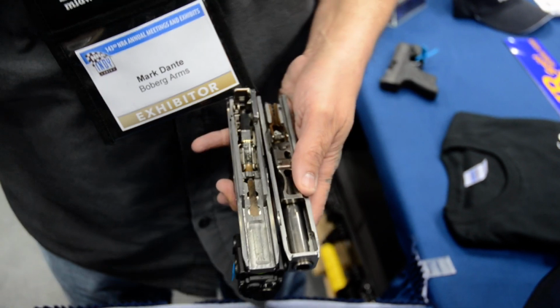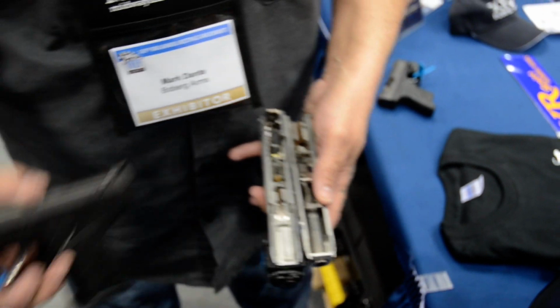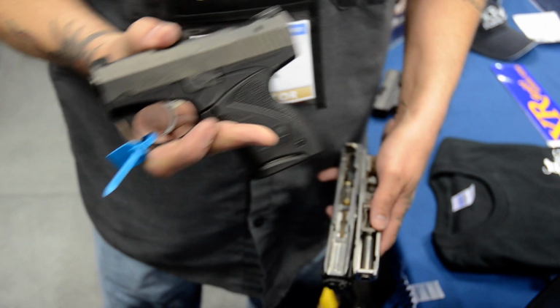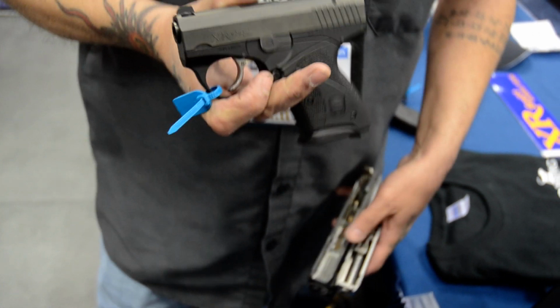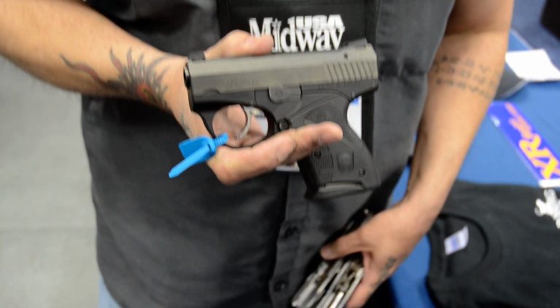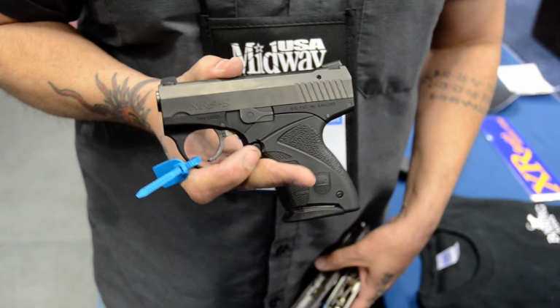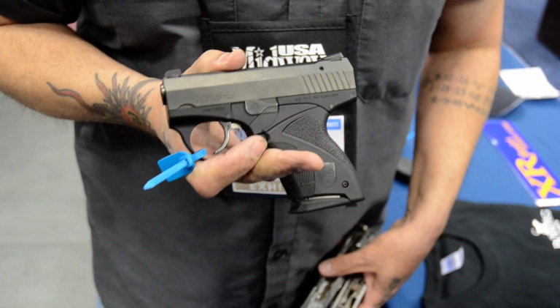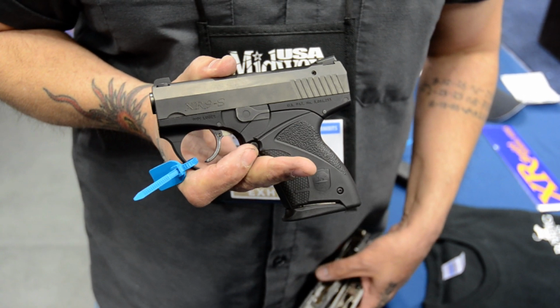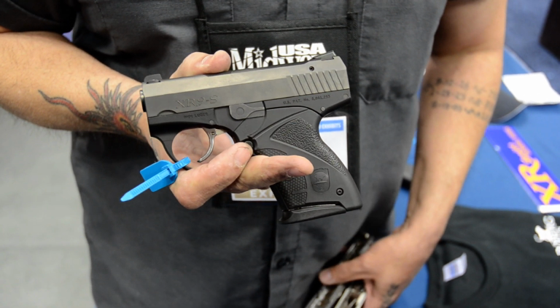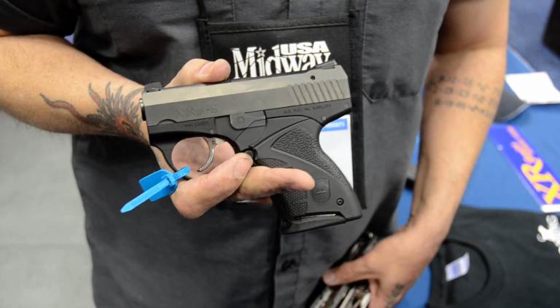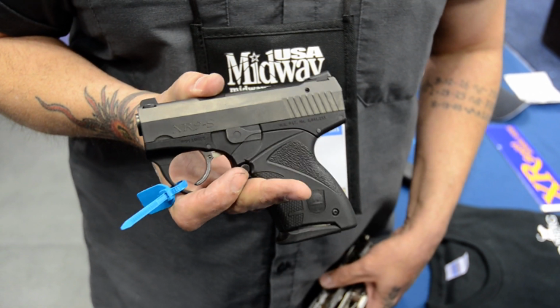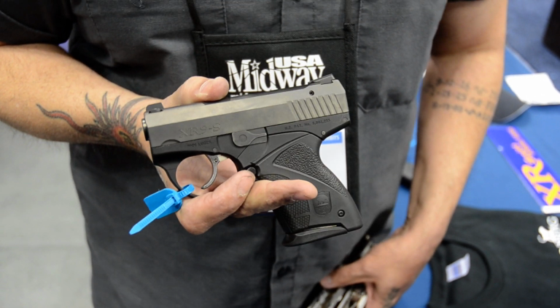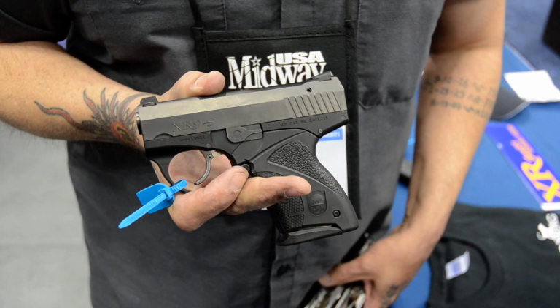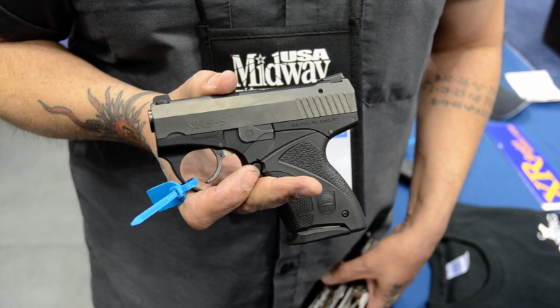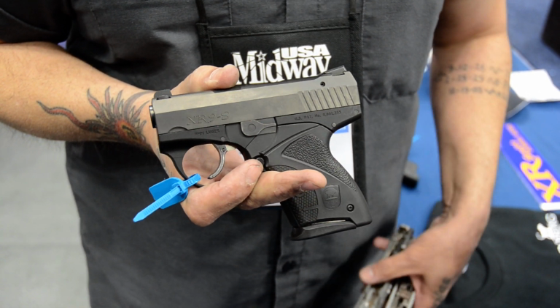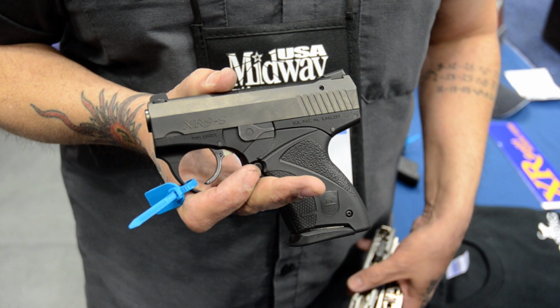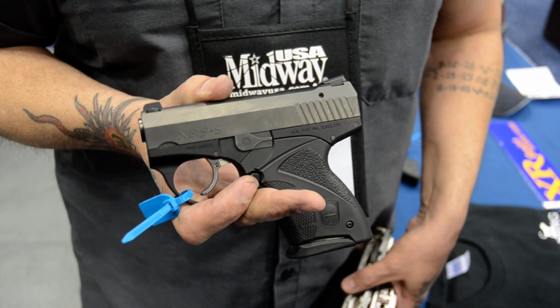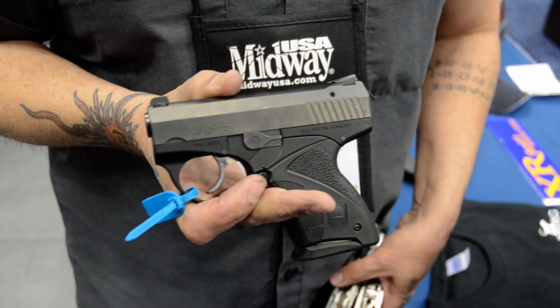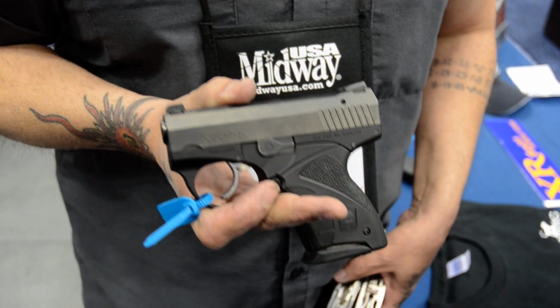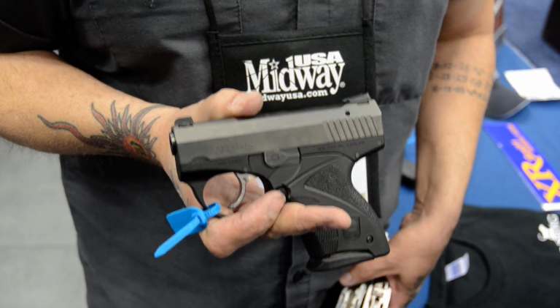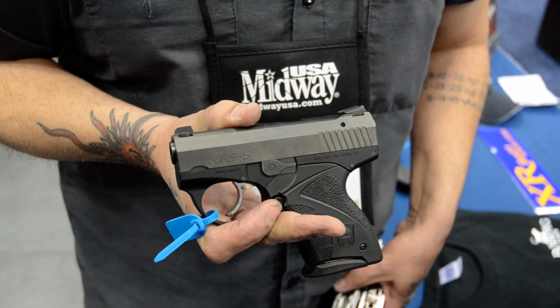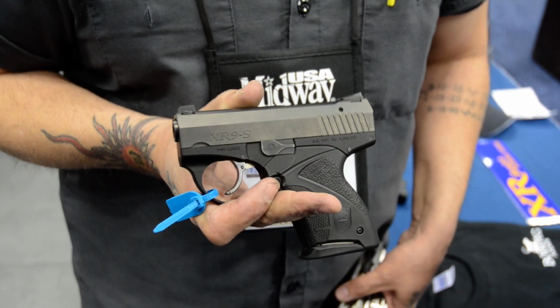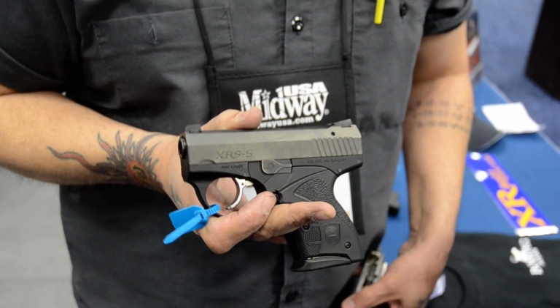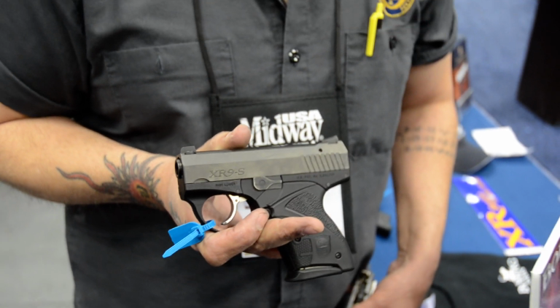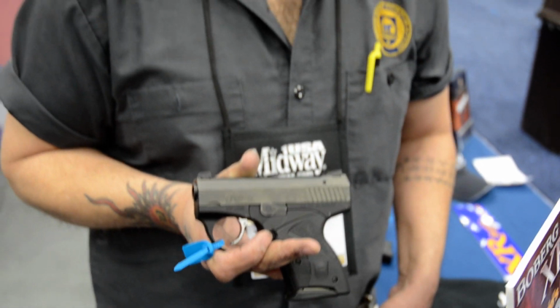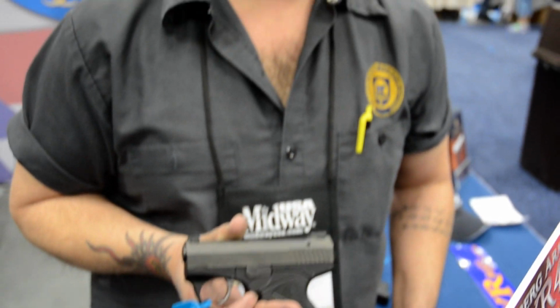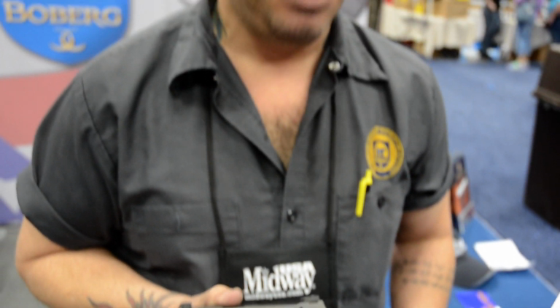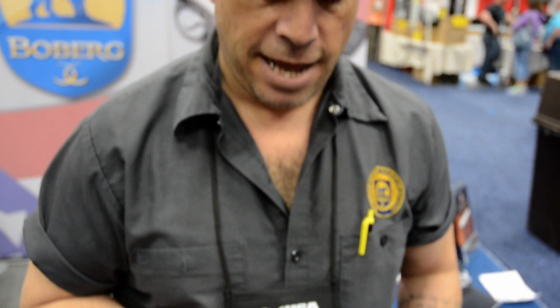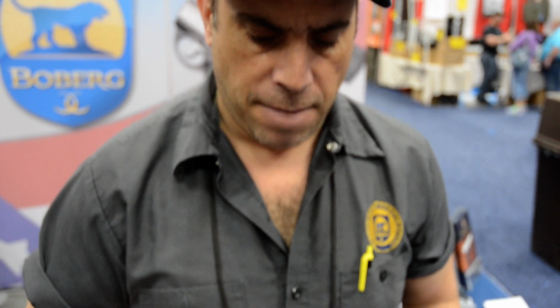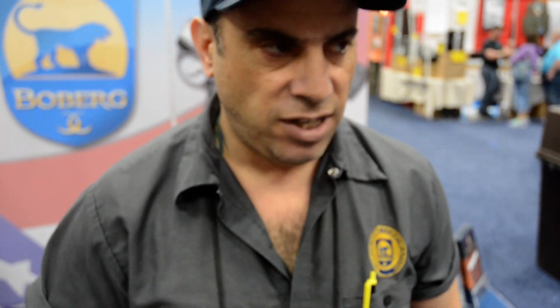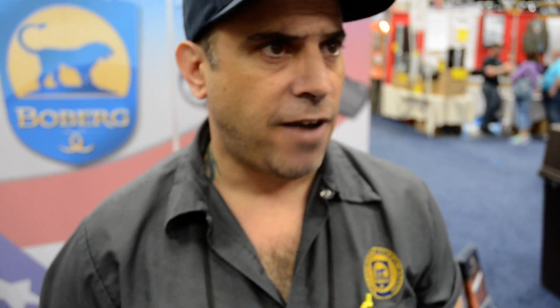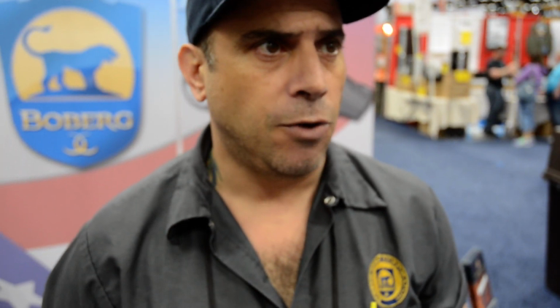We end up with a 5.1 inch gun in our shorty. It has a 3.35 inch barrel in it — it's the same size barrel as a lot of mid-size semi-automatics, and actually just a hair shorter than my CZ75 full-size version.